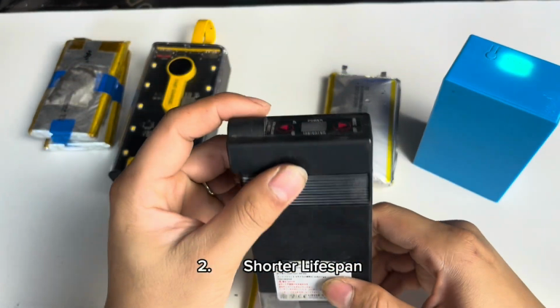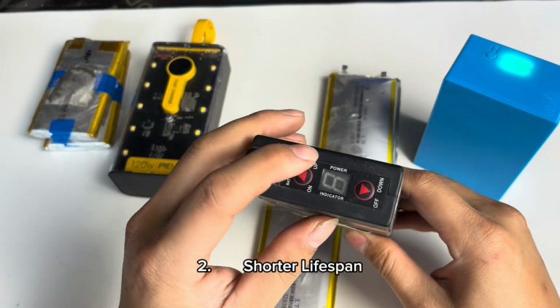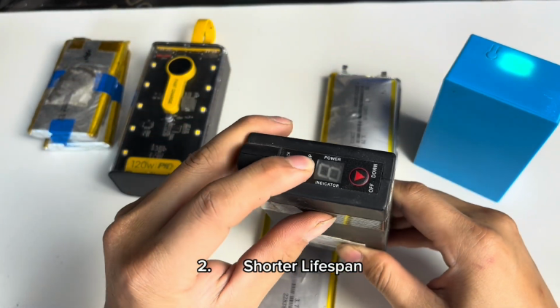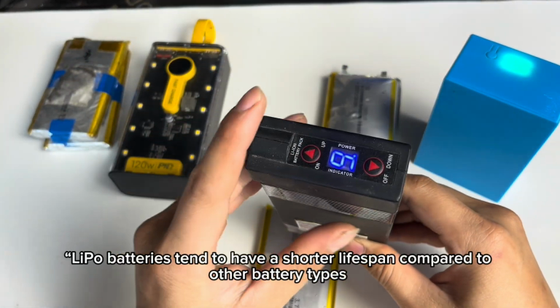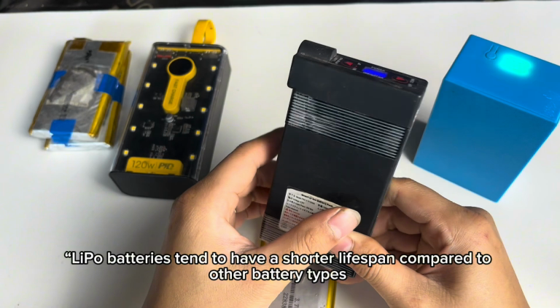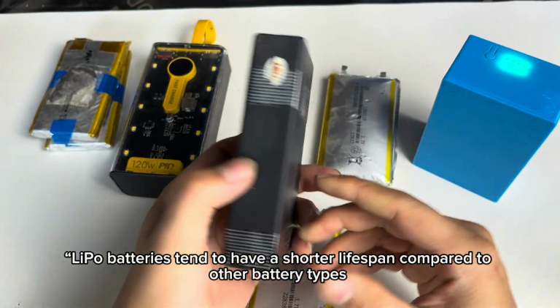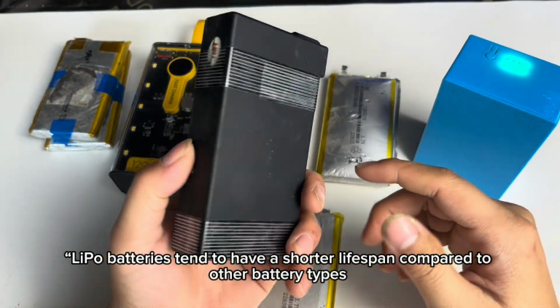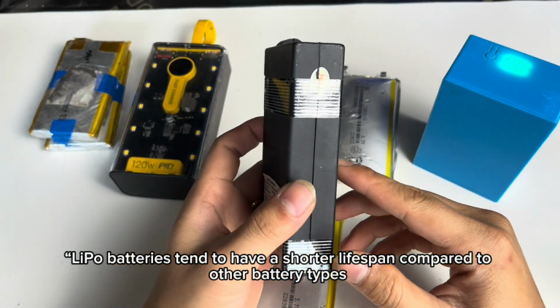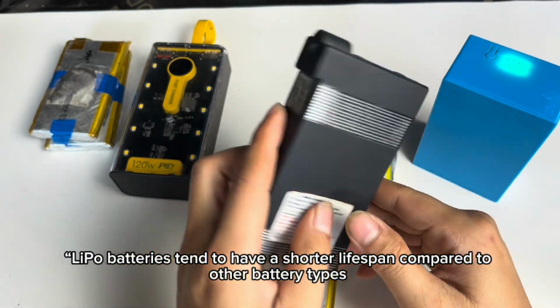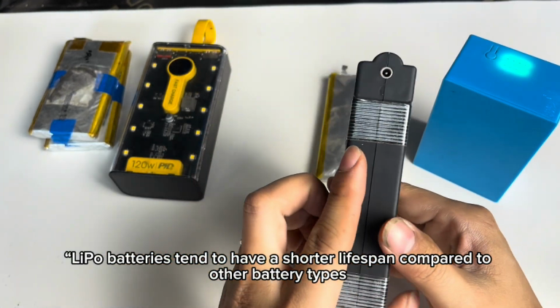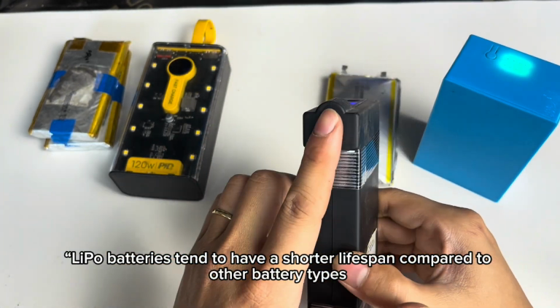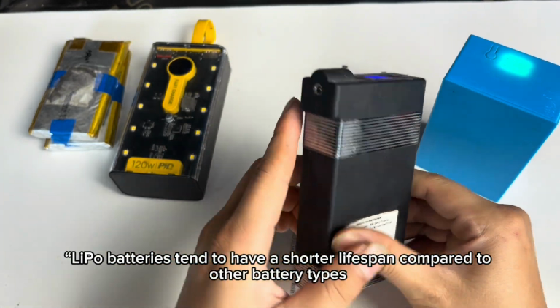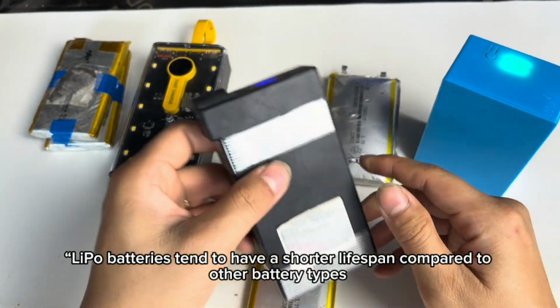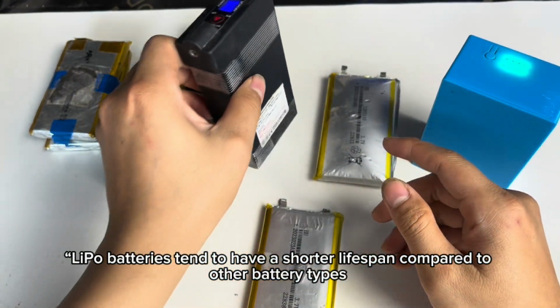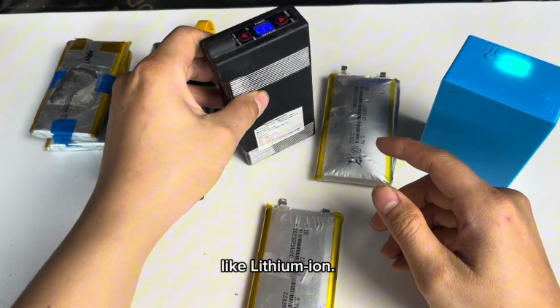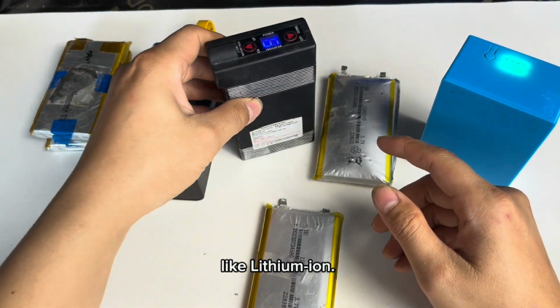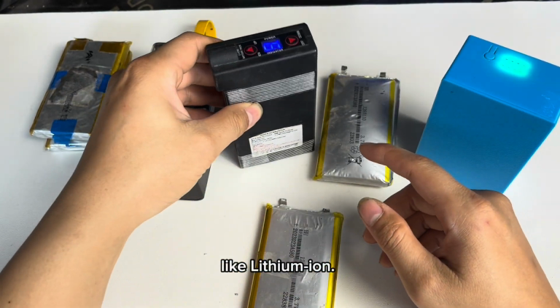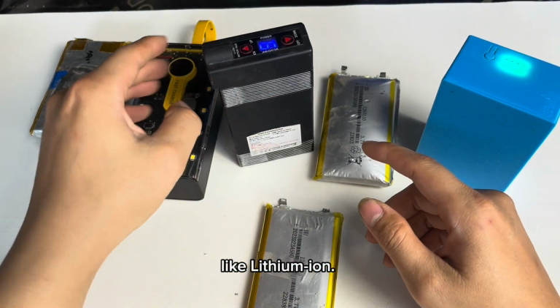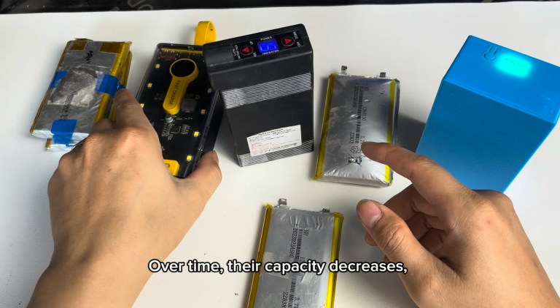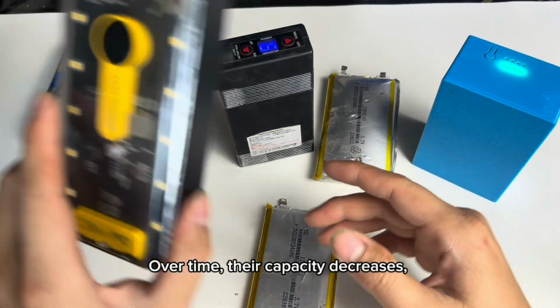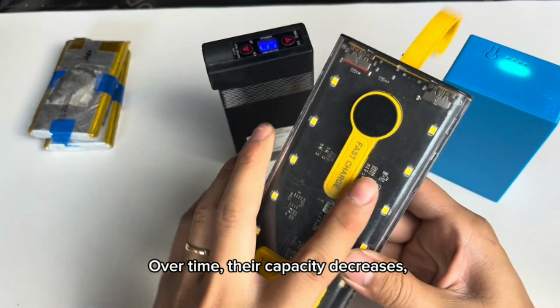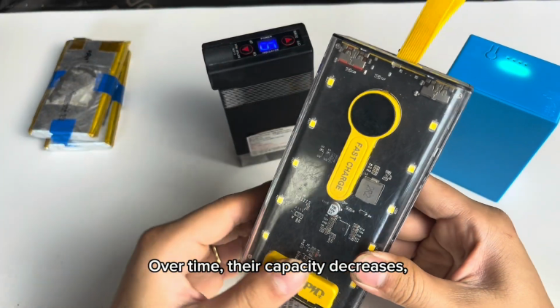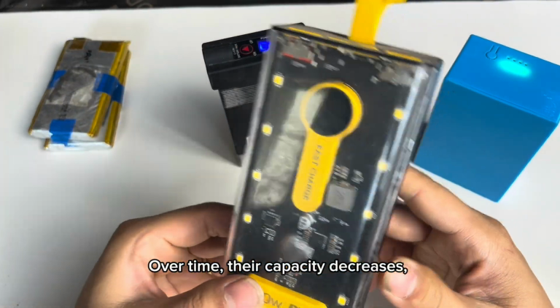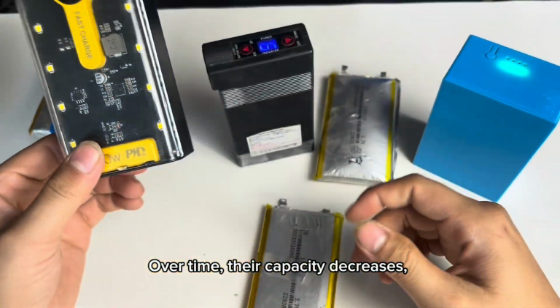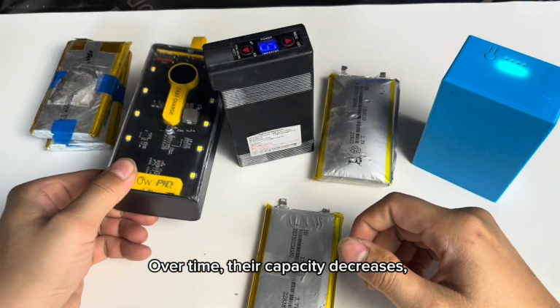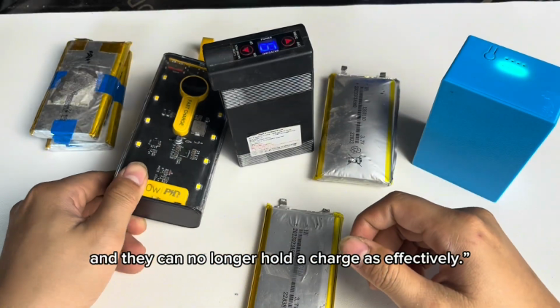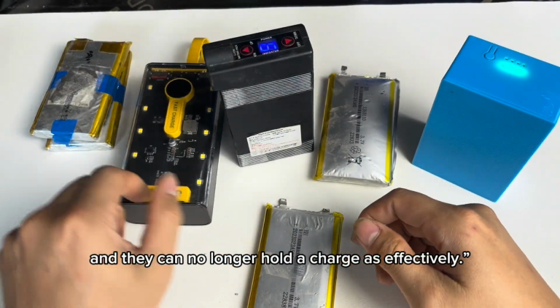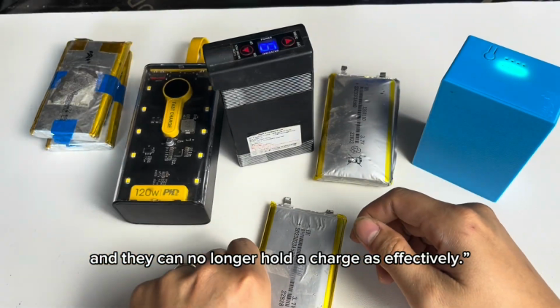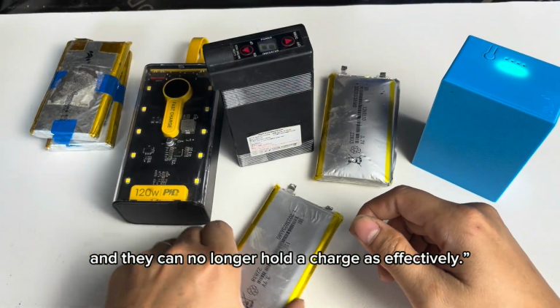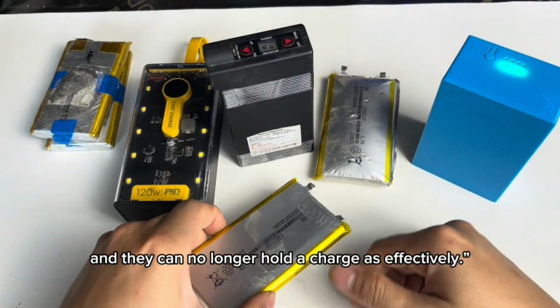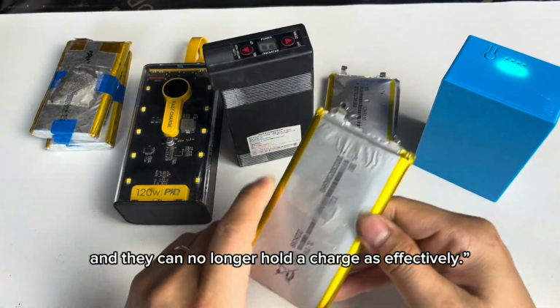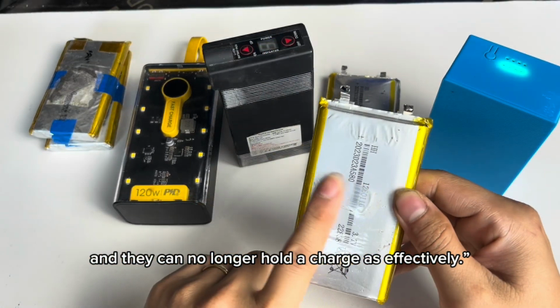2. Shorter lifespan. Lipo batteries tend to have a shorter lifespan compared to other battery types, like lithium-ion. Over time, their capacity decreases, and they can no longer hold a charge as effectively.